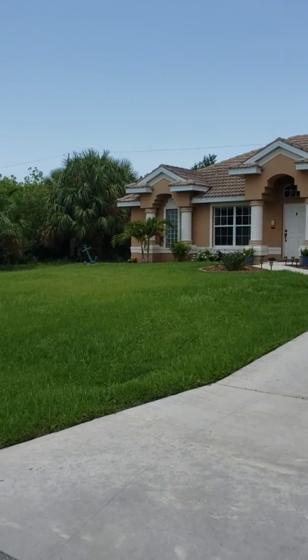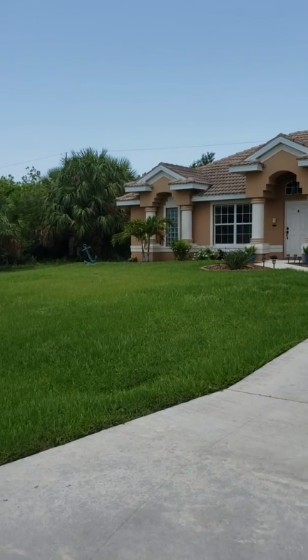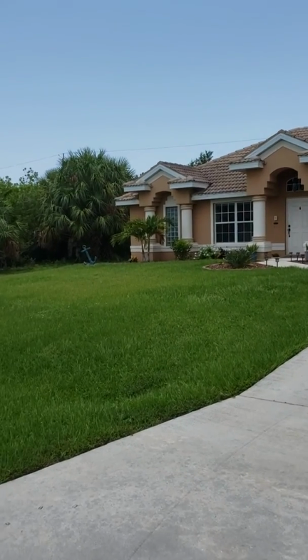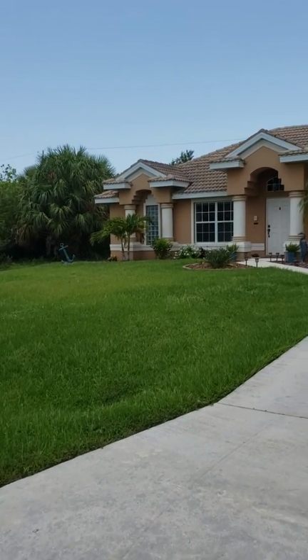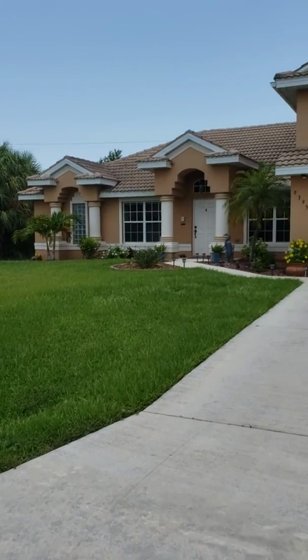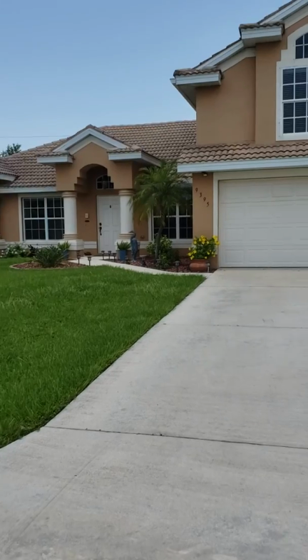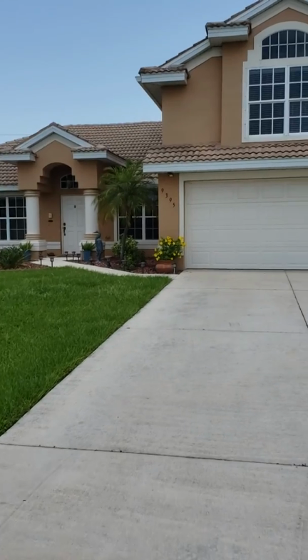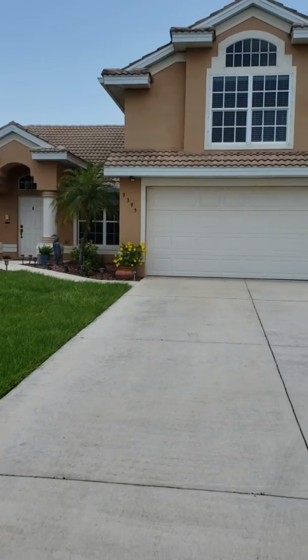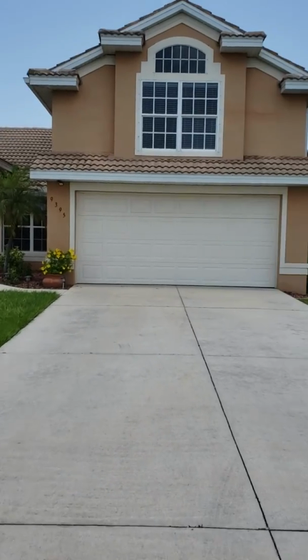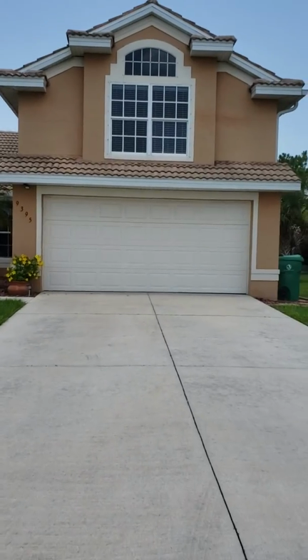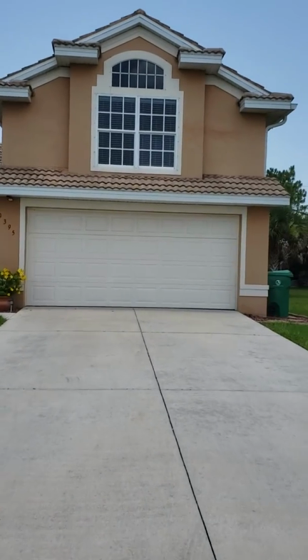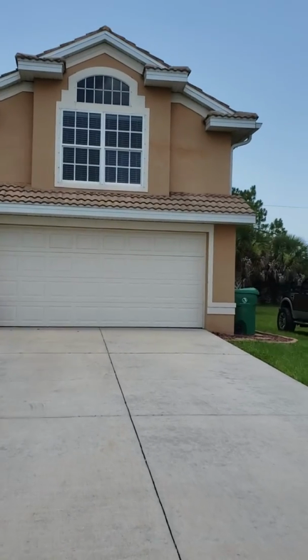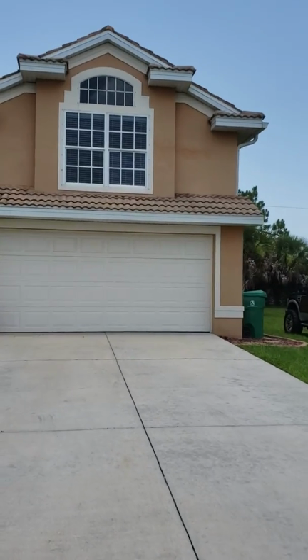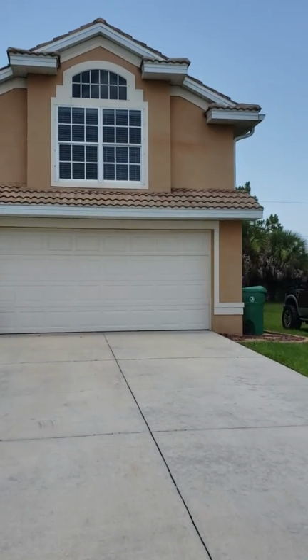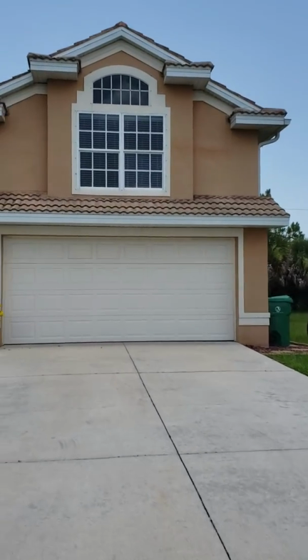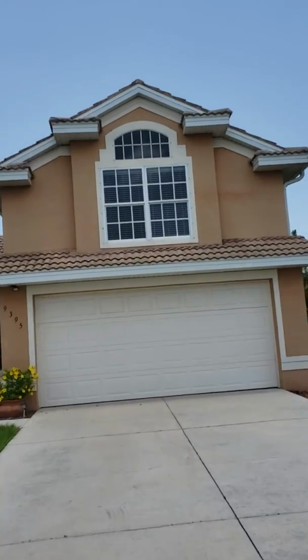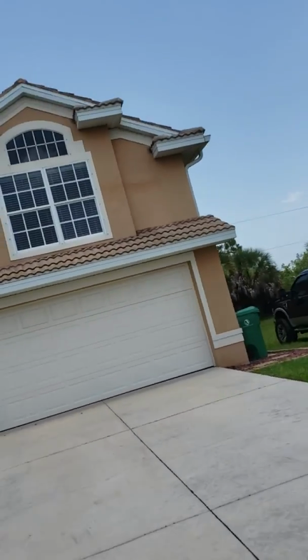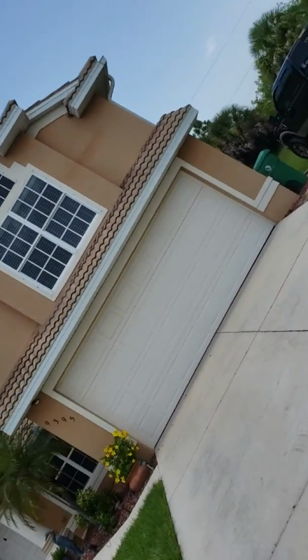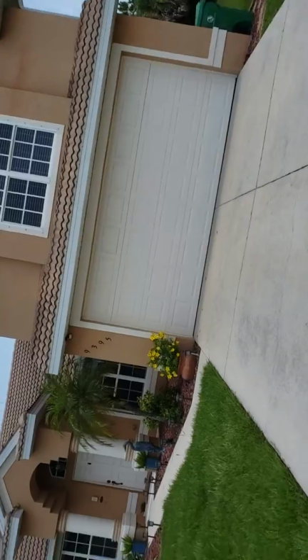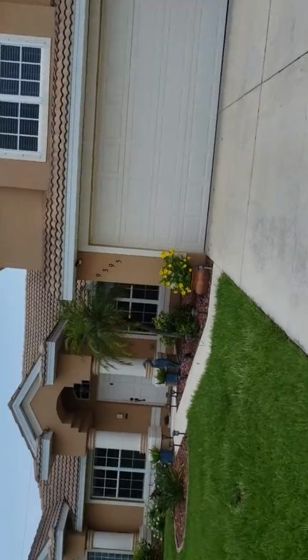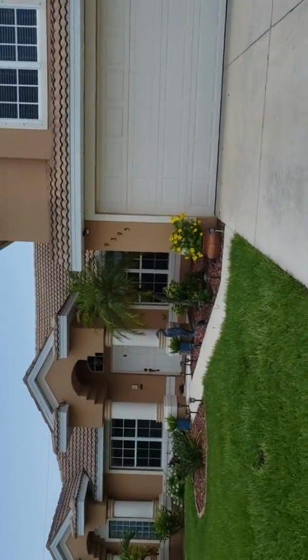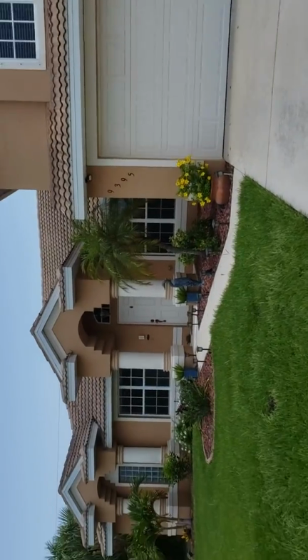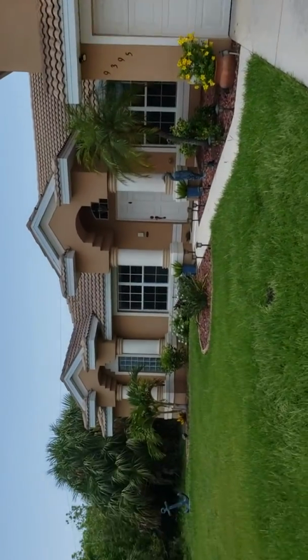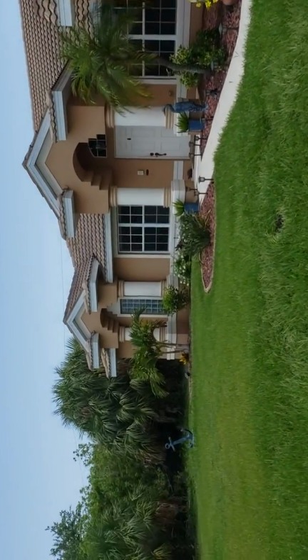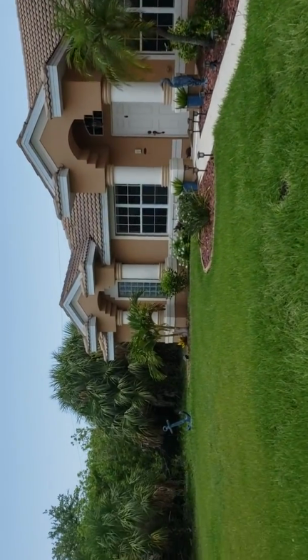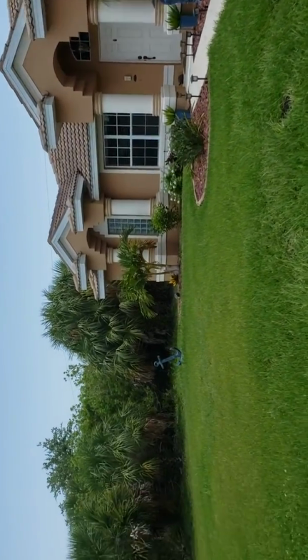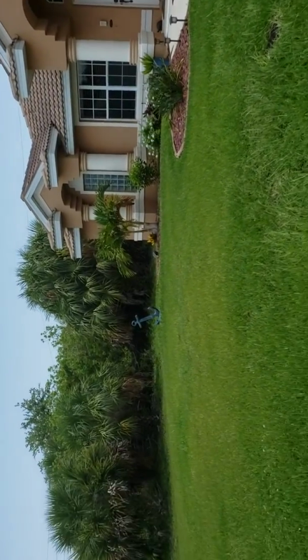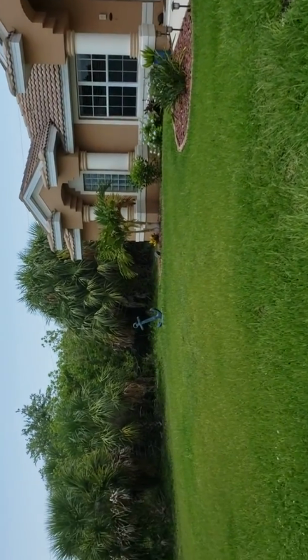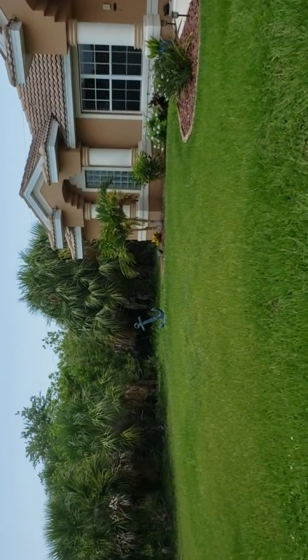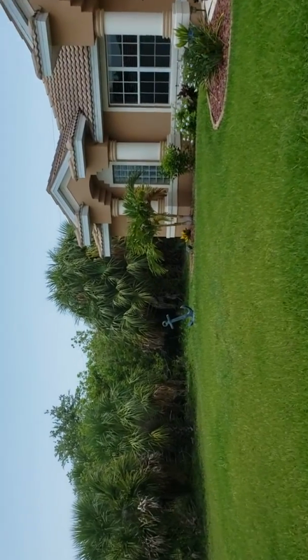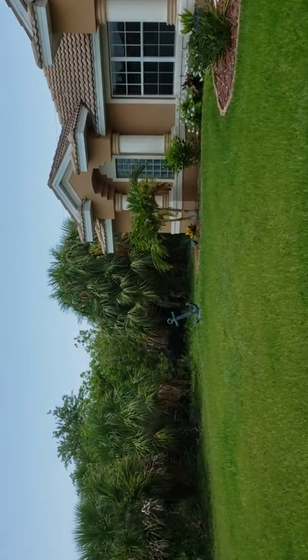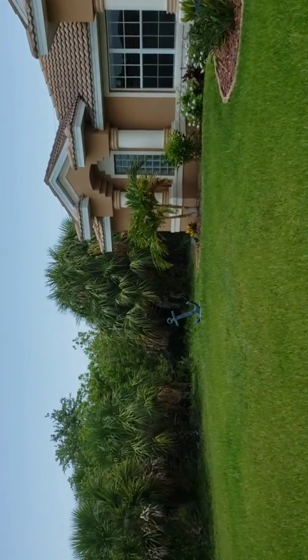I'm waiting for the realtor to let me in. Her name is Sunny. So I will just kind of walk around here with you guys until she gets here.